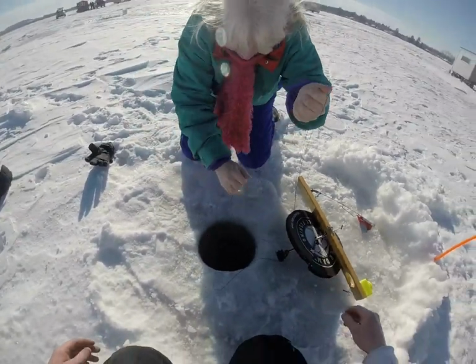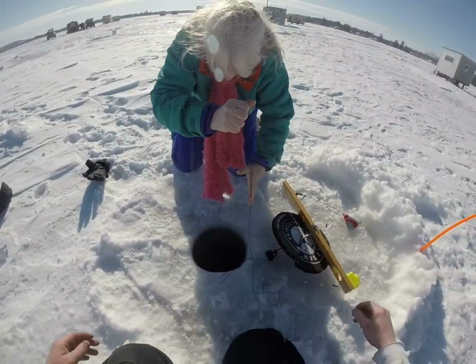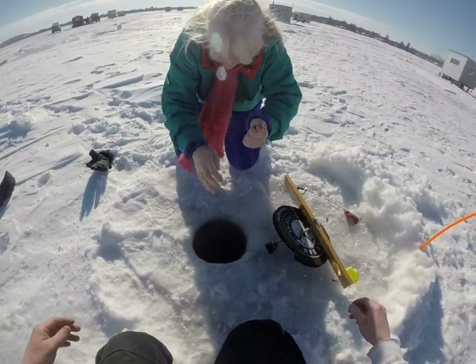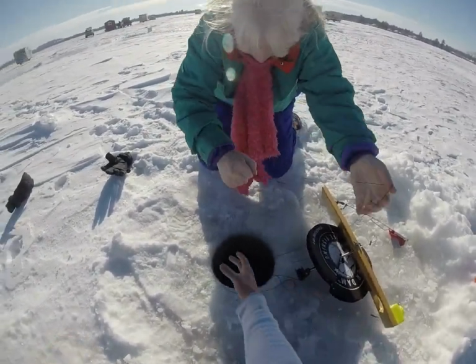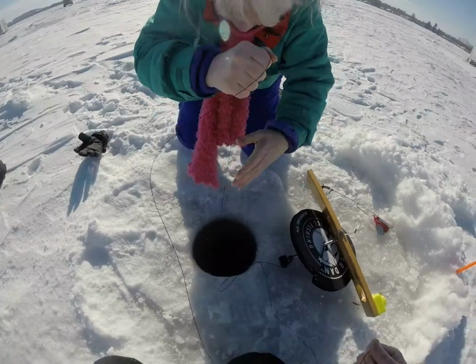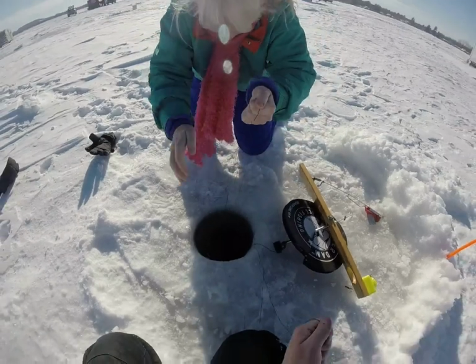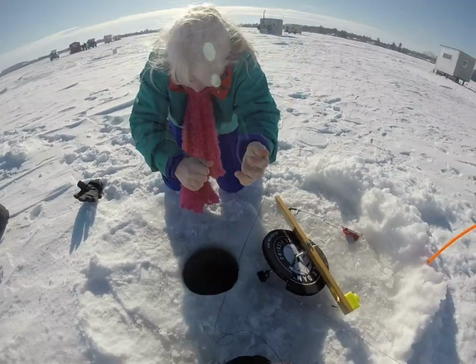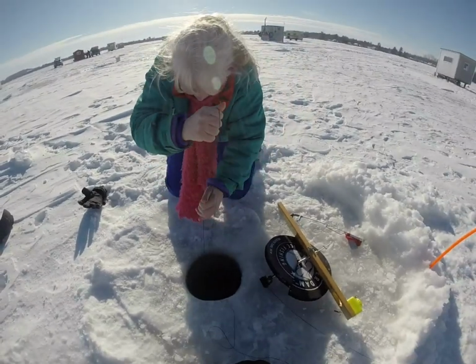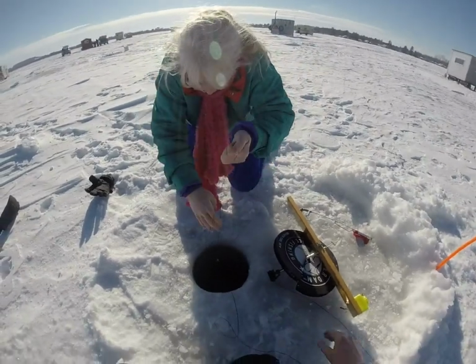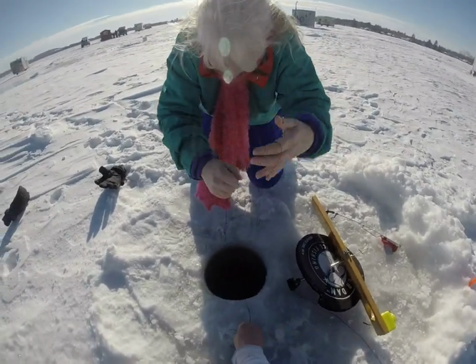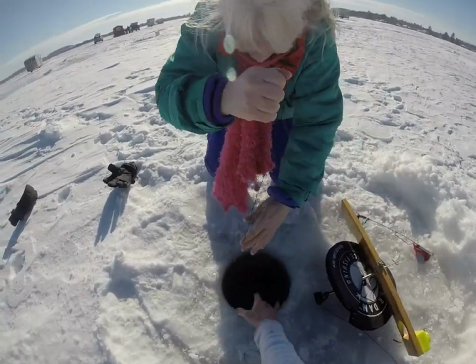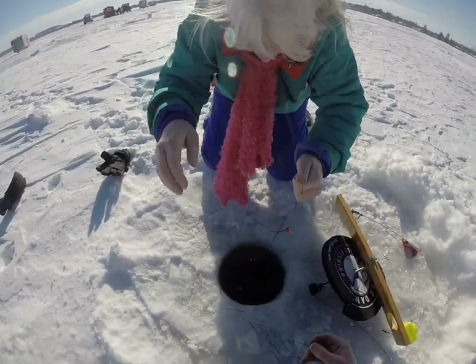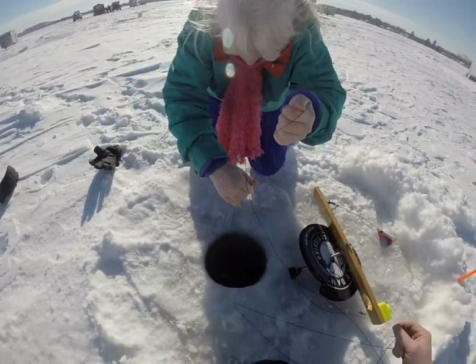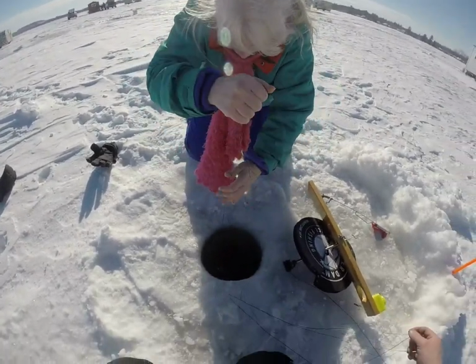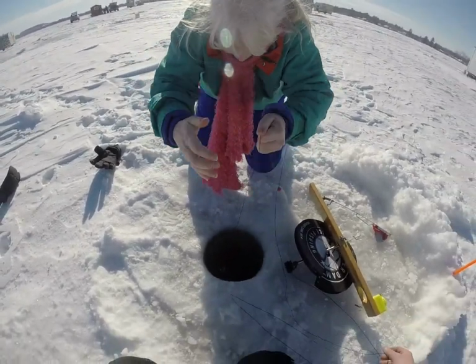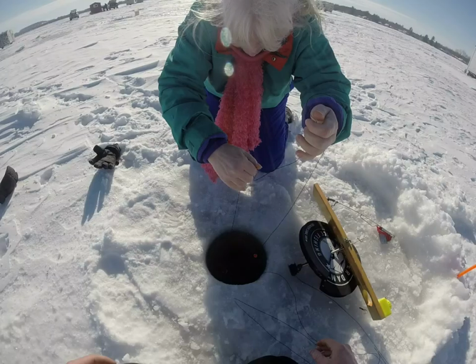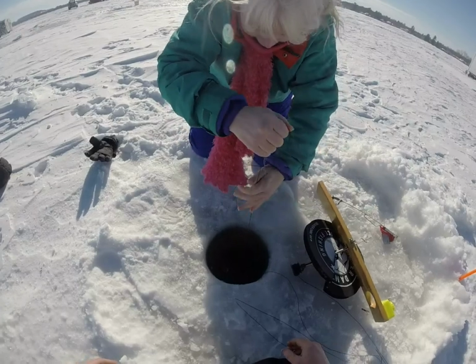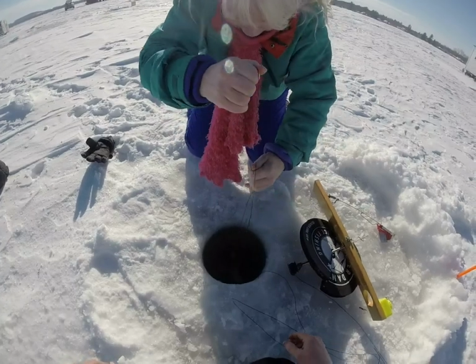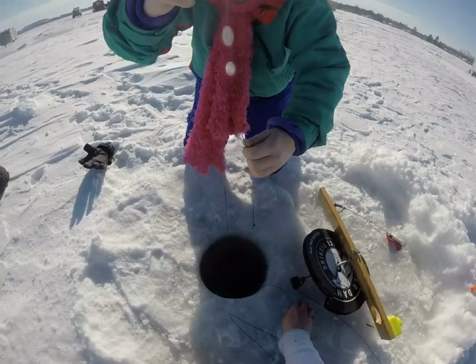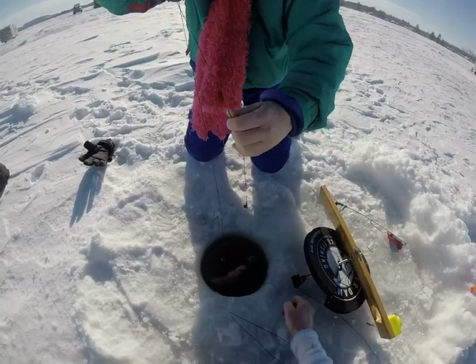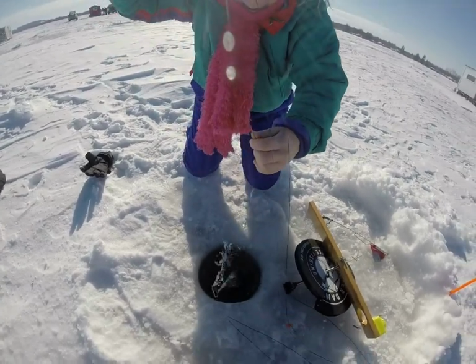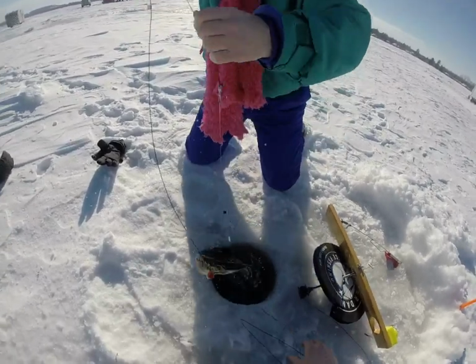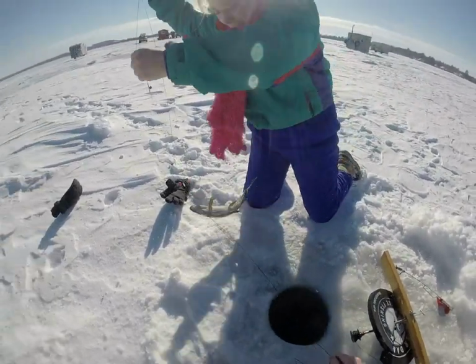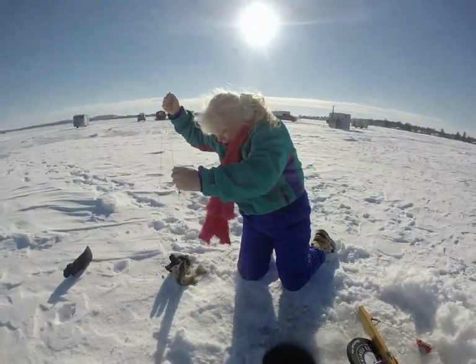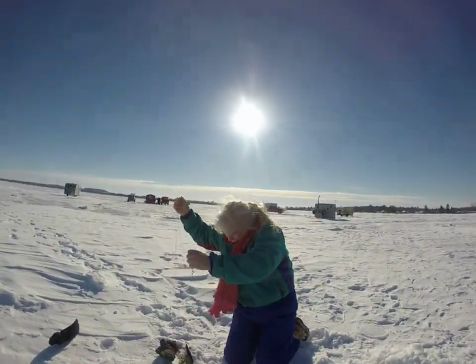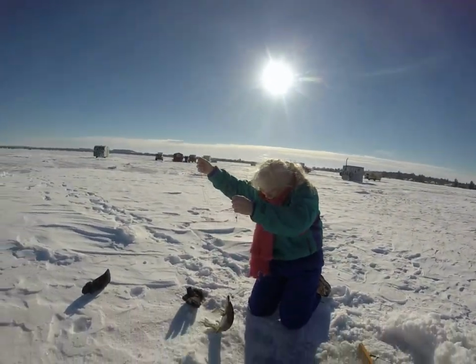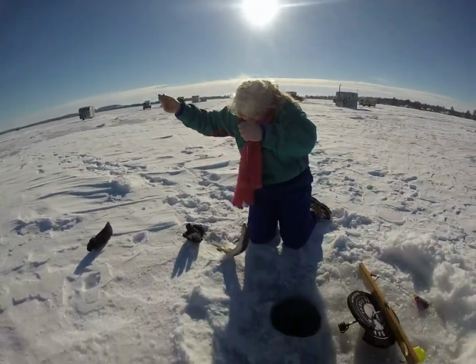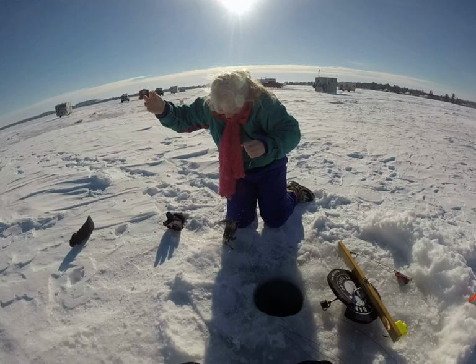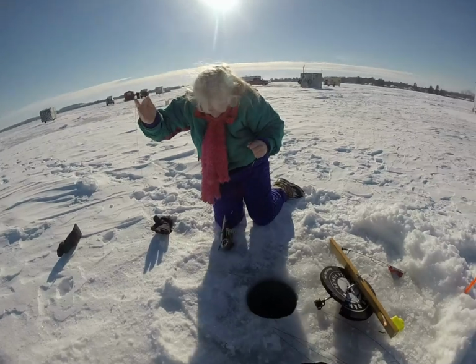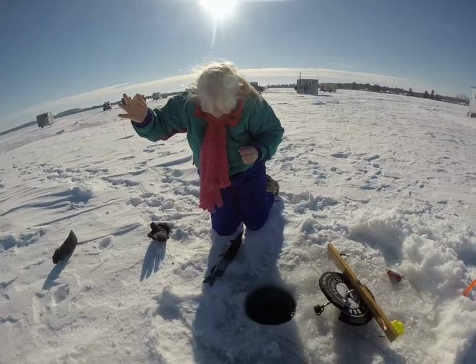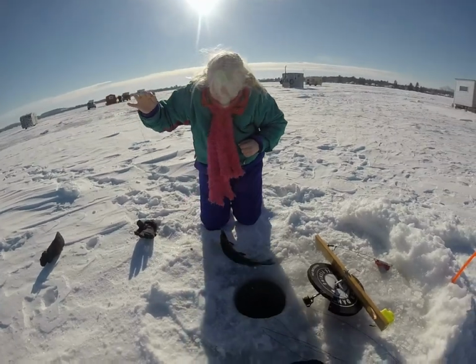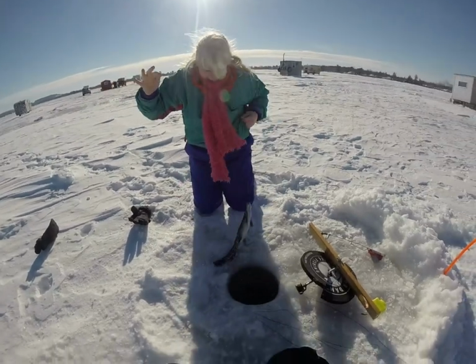It's a fish, it's a fish. Still got him? Yep. Woo, there you go, get him out. There you go. It's a nice one. Pretty nice.